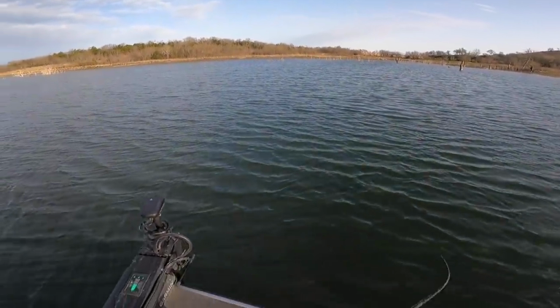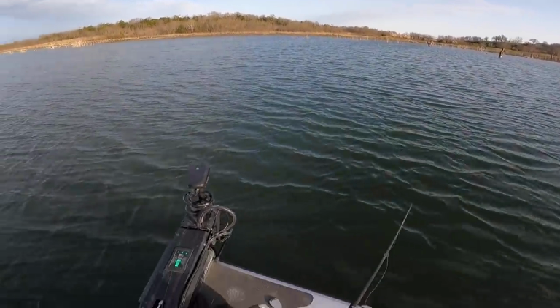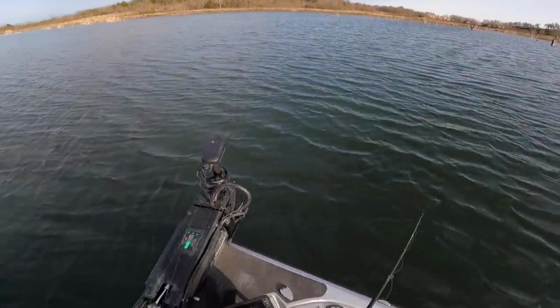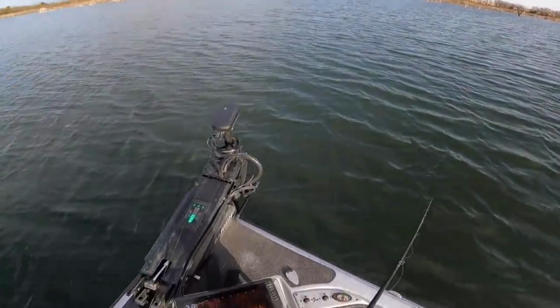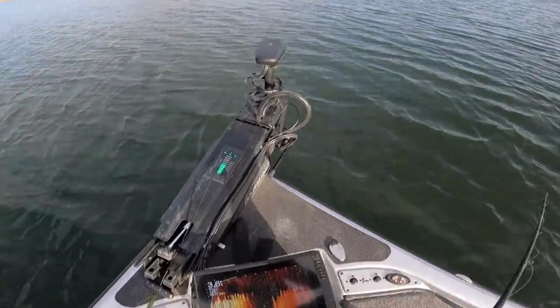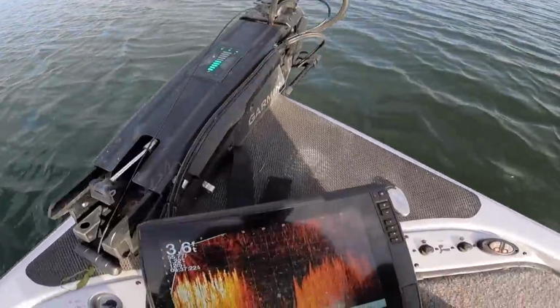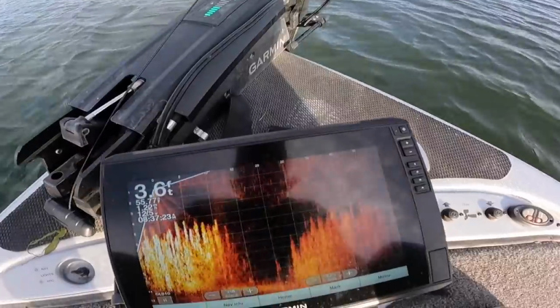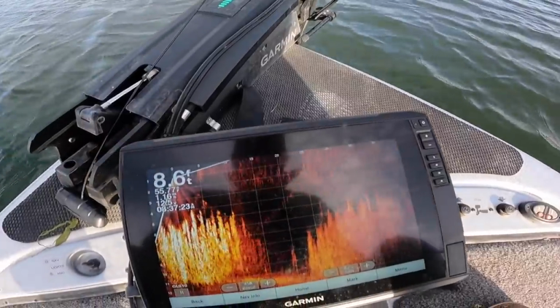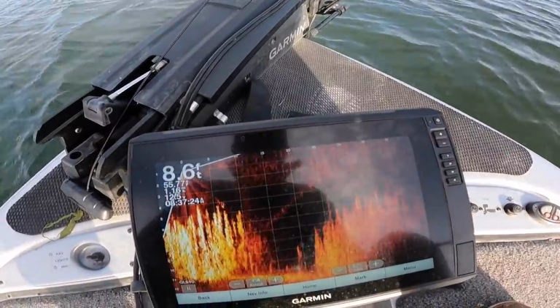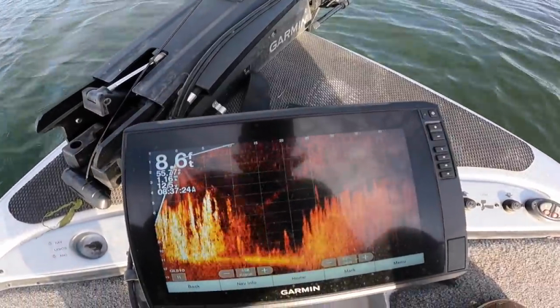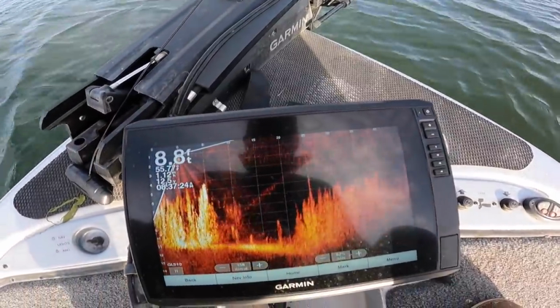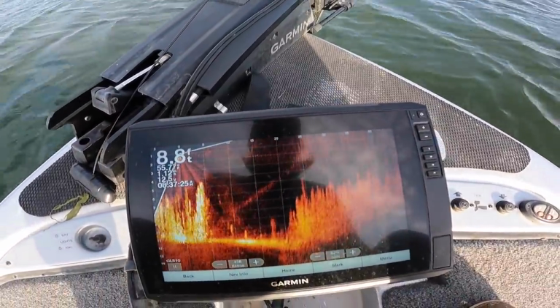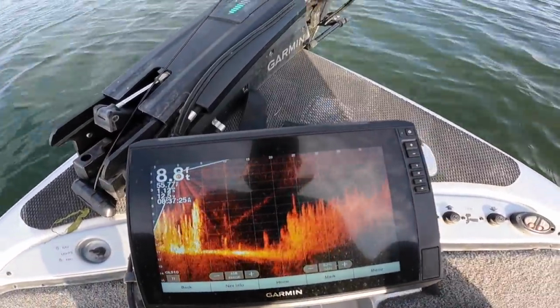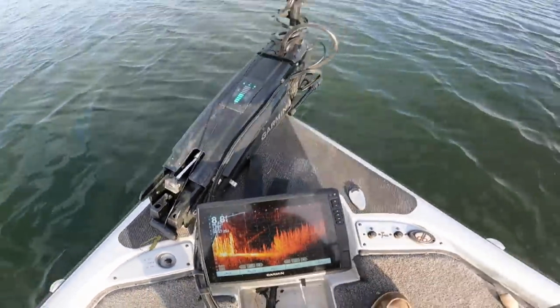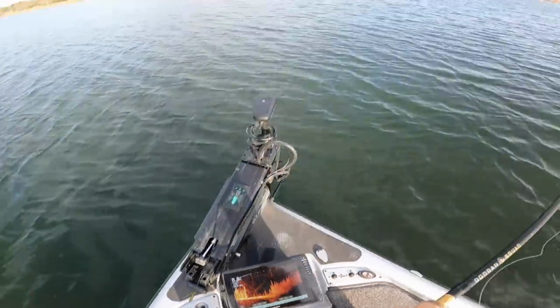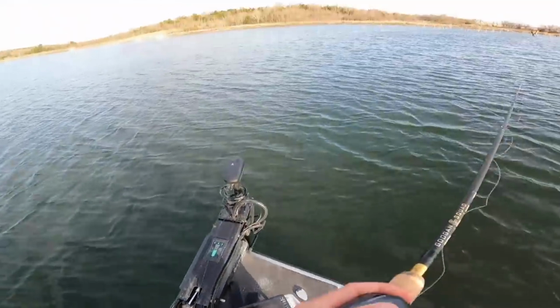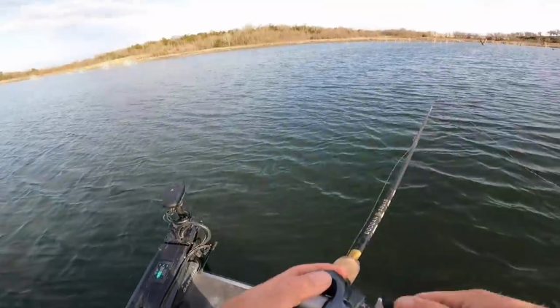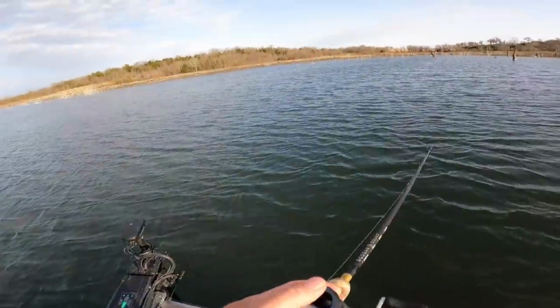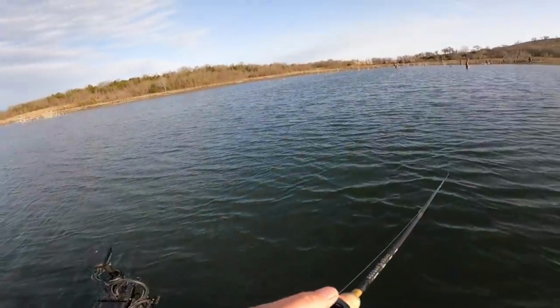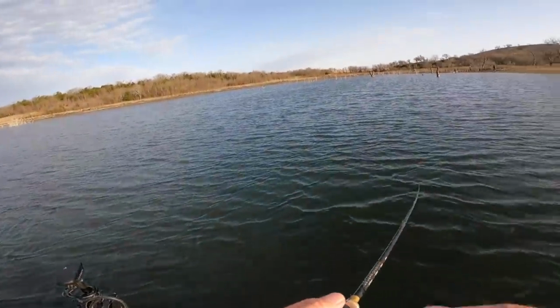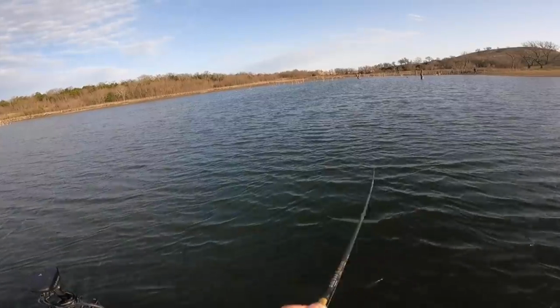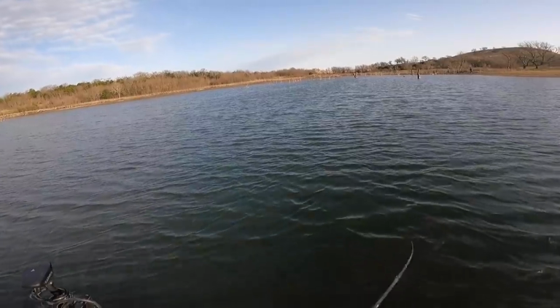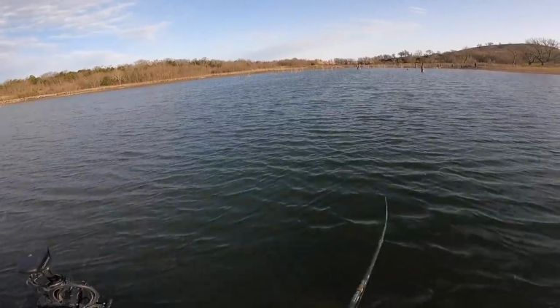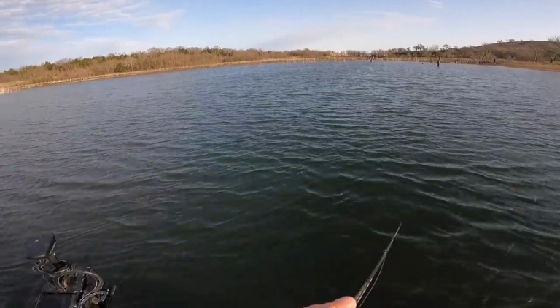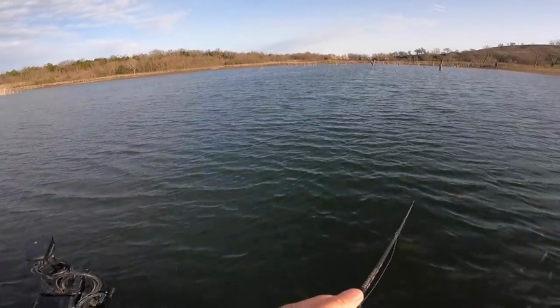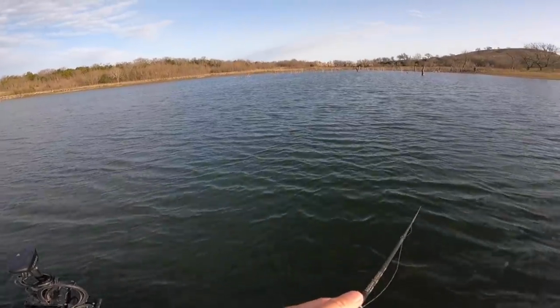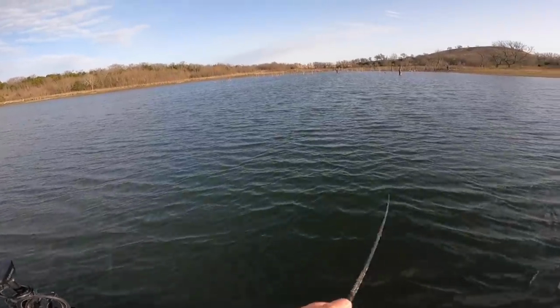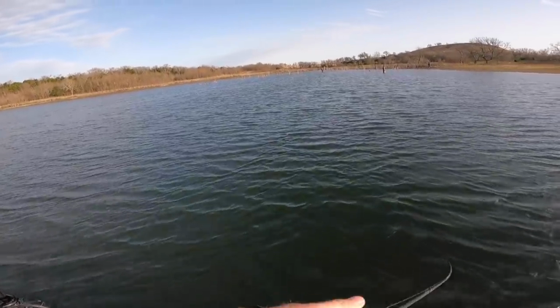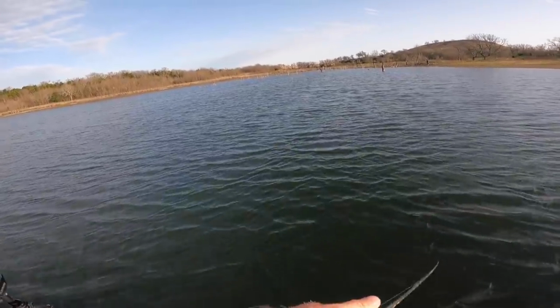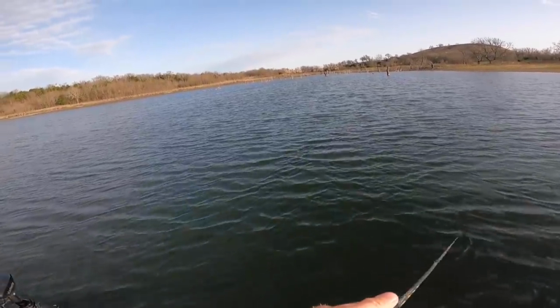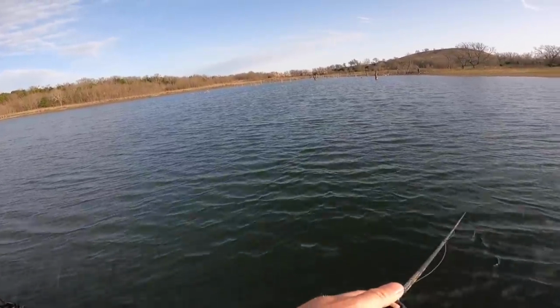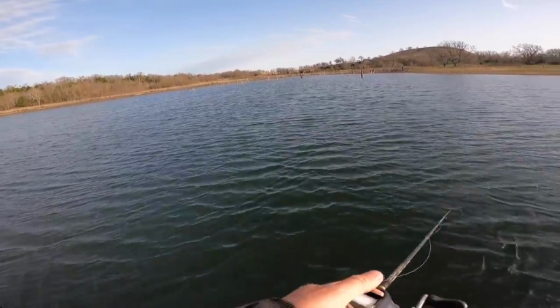You guys can see this grass on the live scope — it is really thick, but there are some edges. These crappie are probably going to be on one of these sharp edges out here.